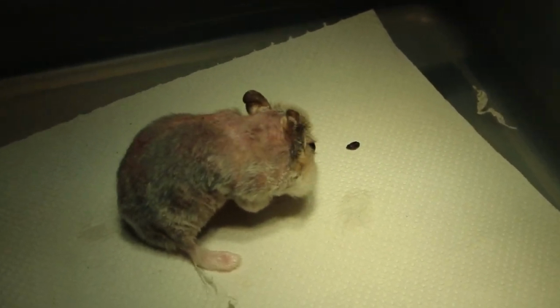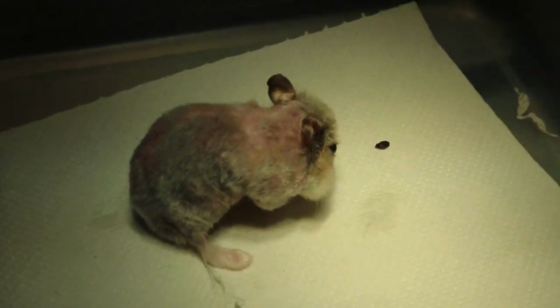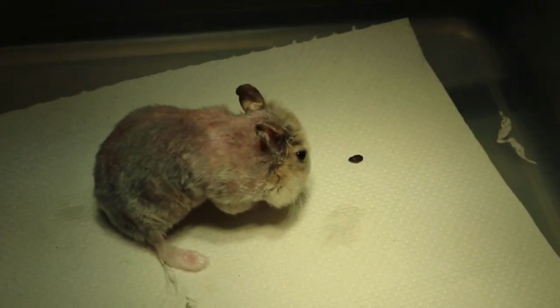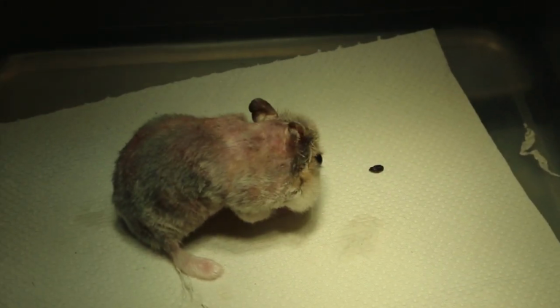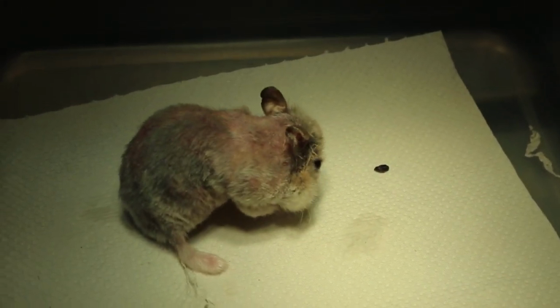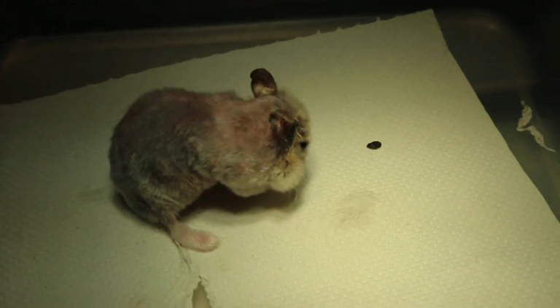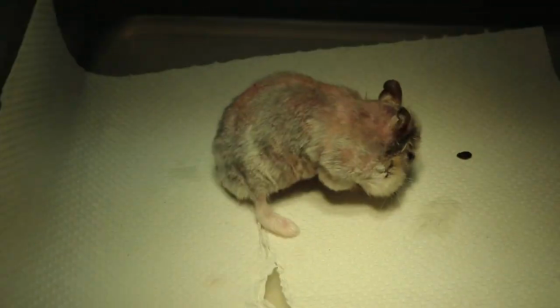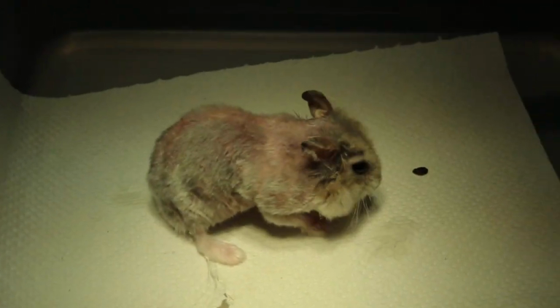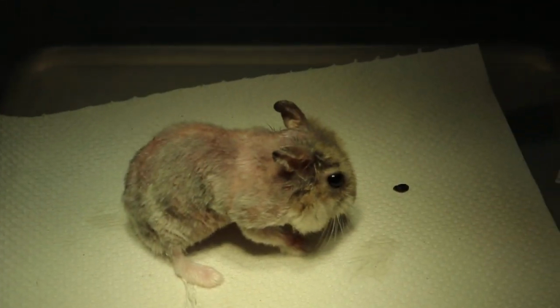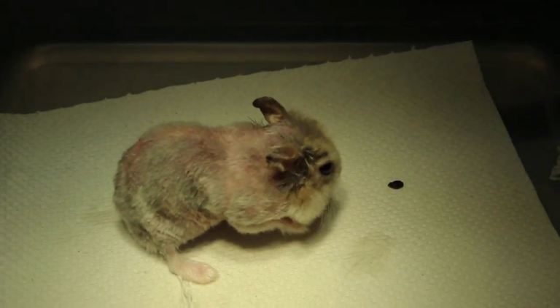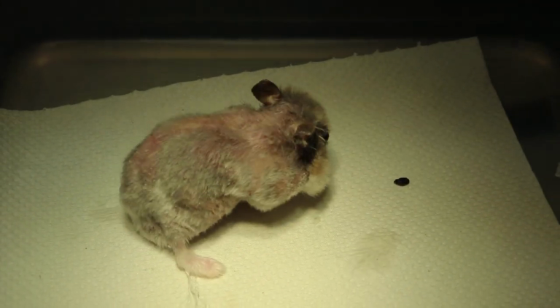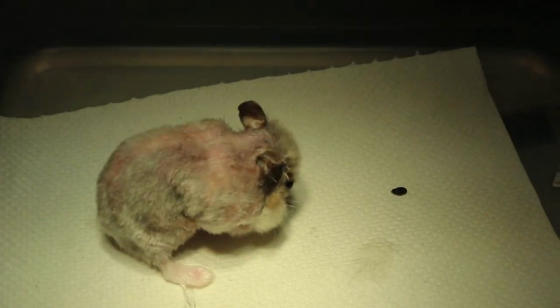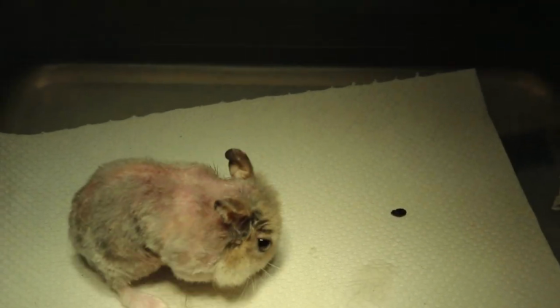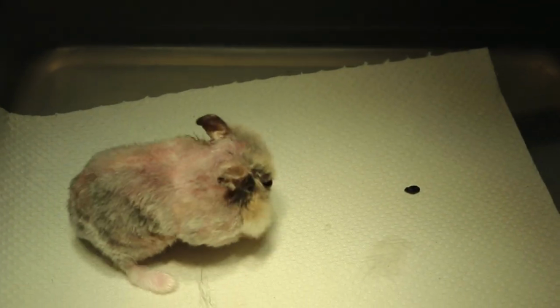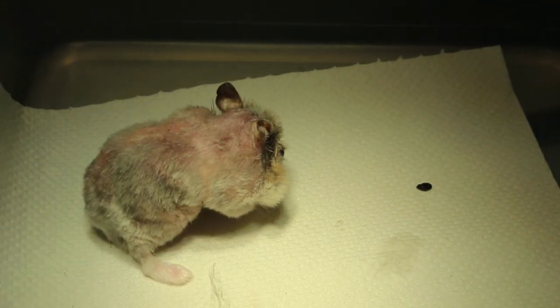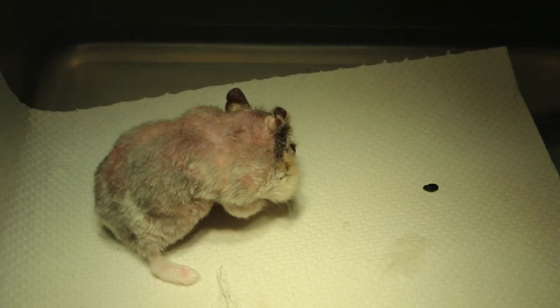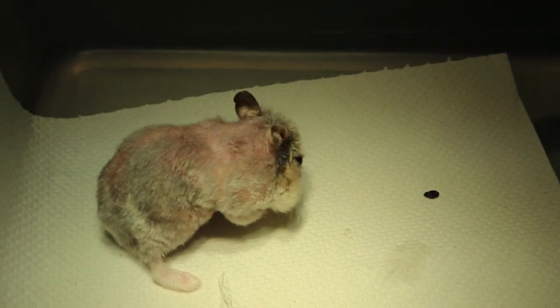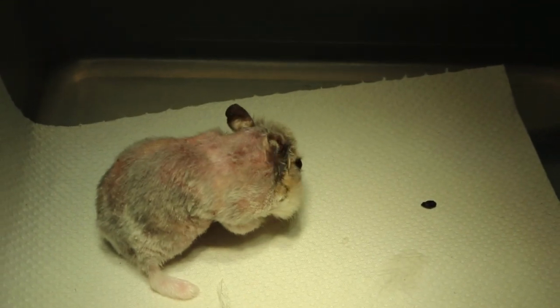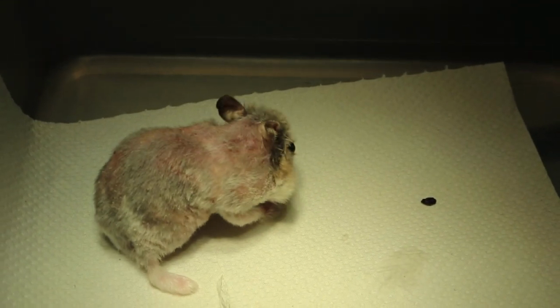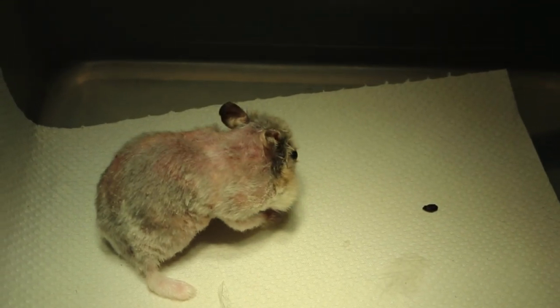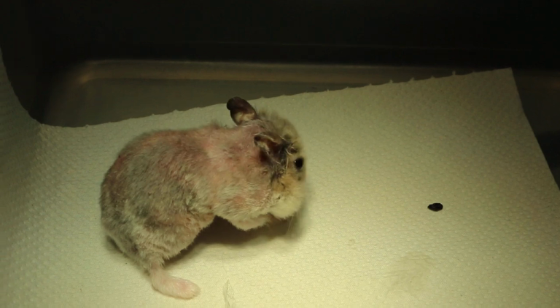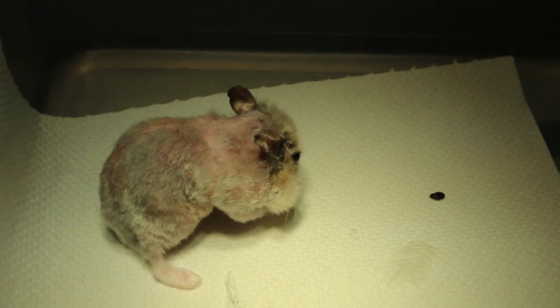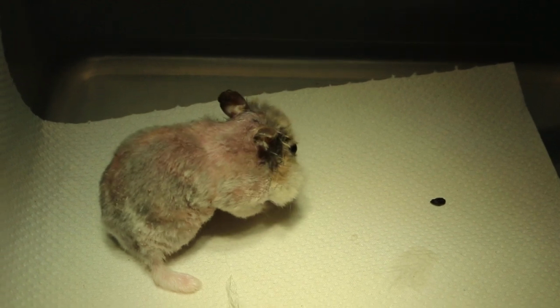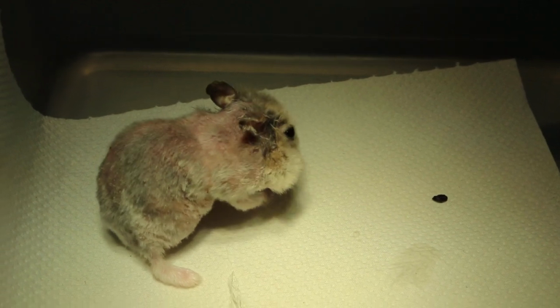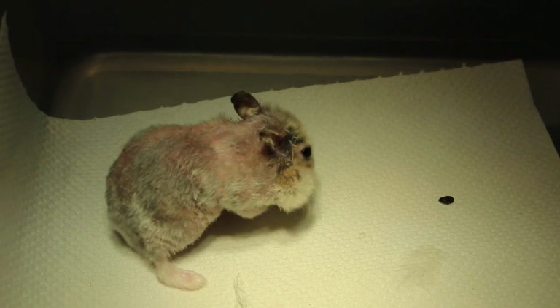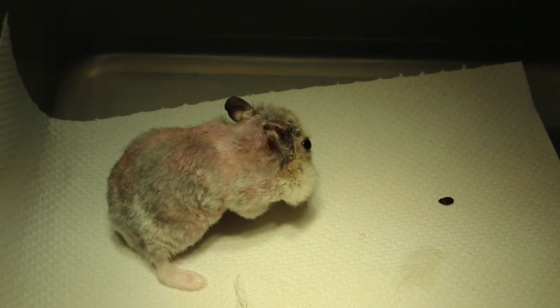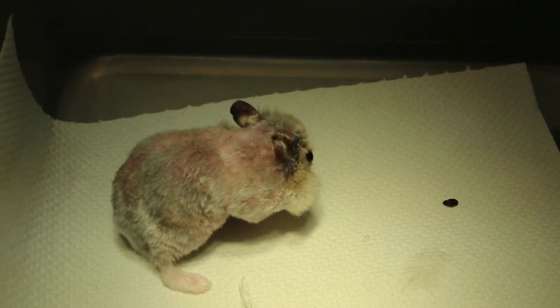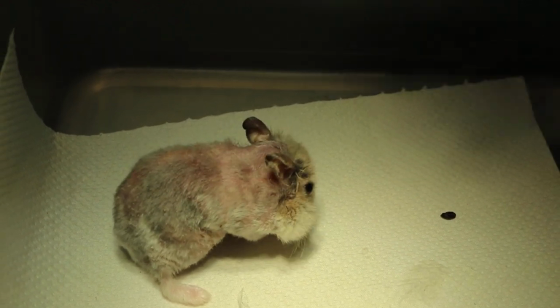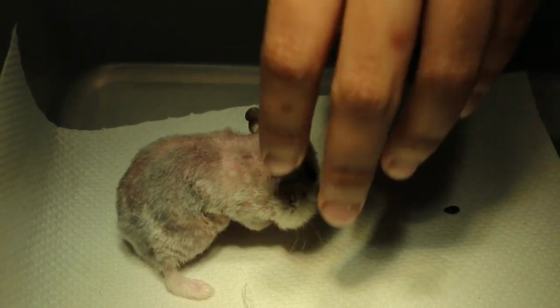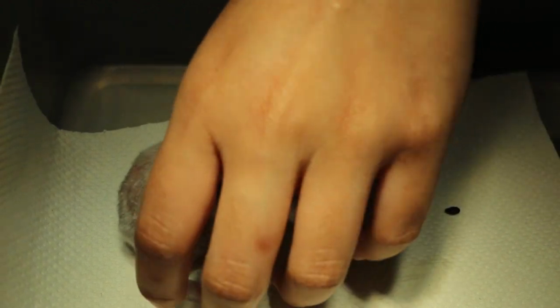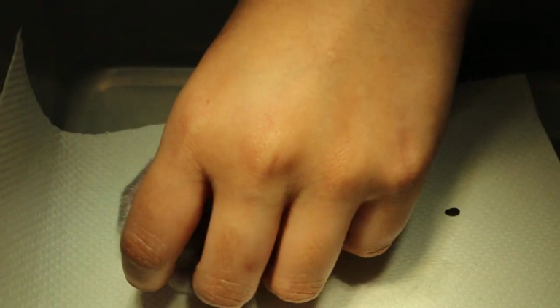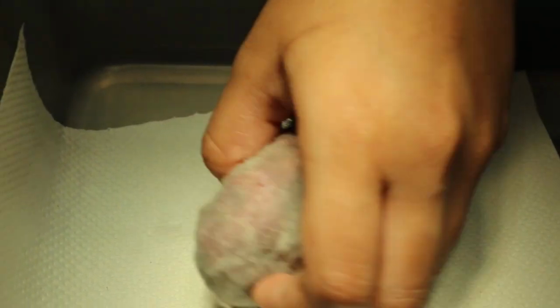What we did yesterday was I advised the owner to get it shaved. My assistant will show where the areas of skin disease were before shaving.